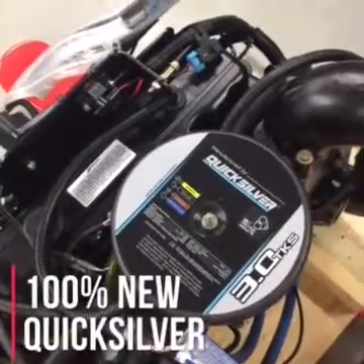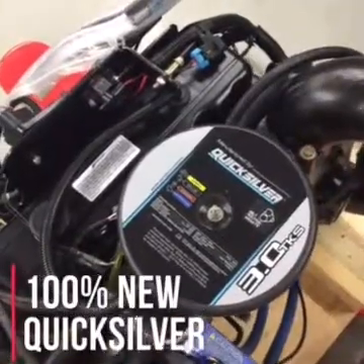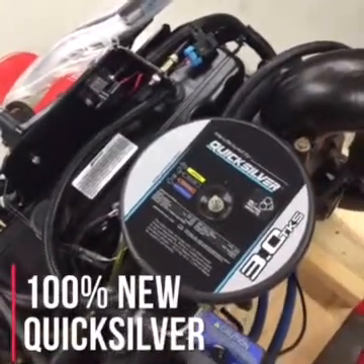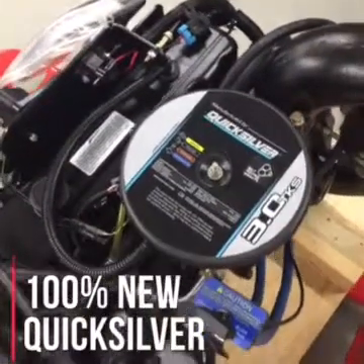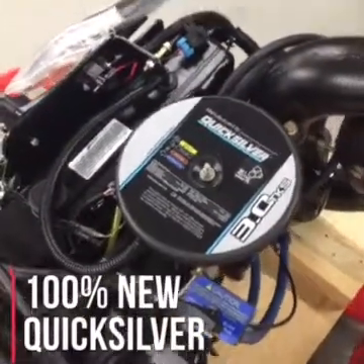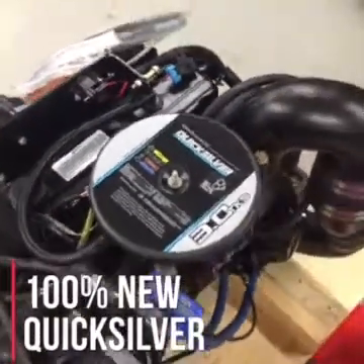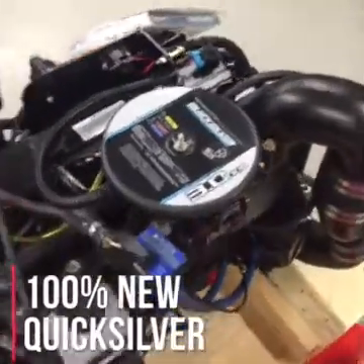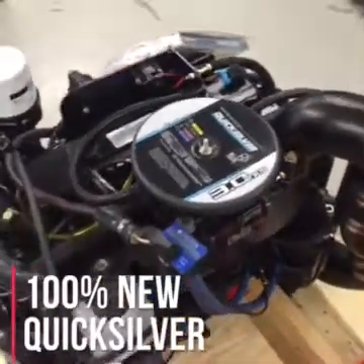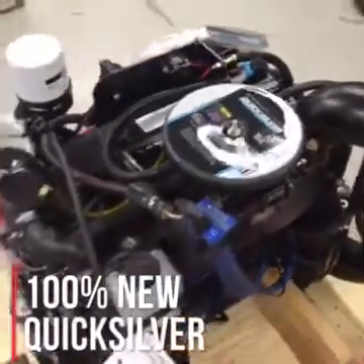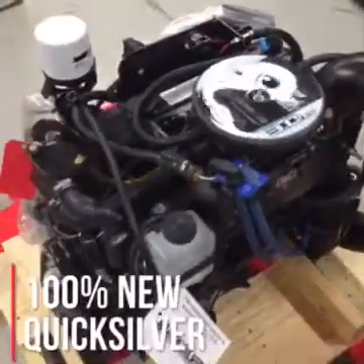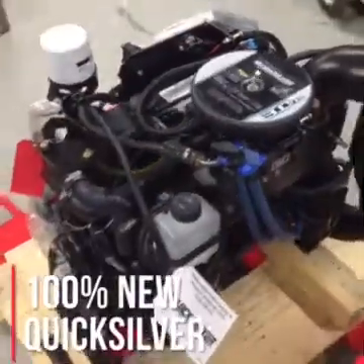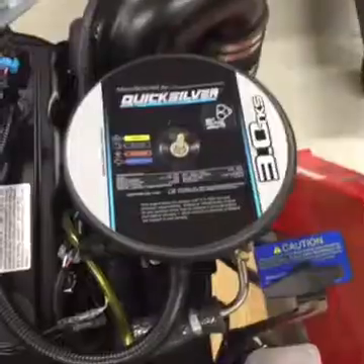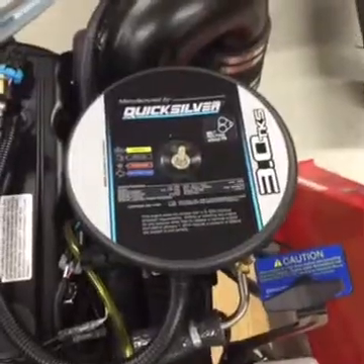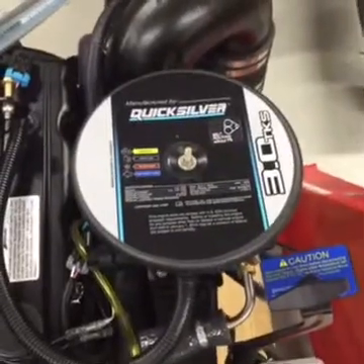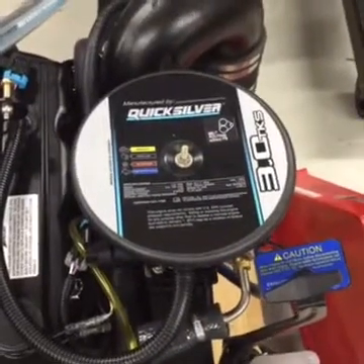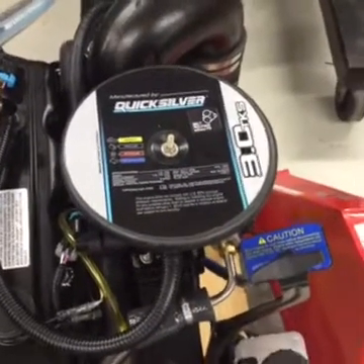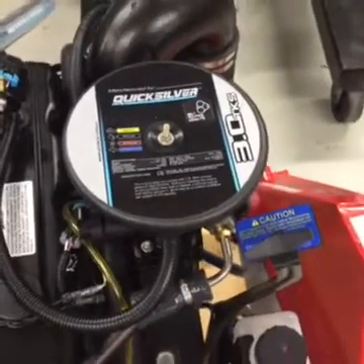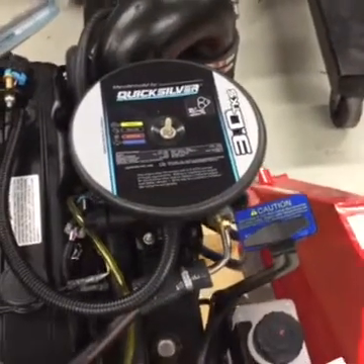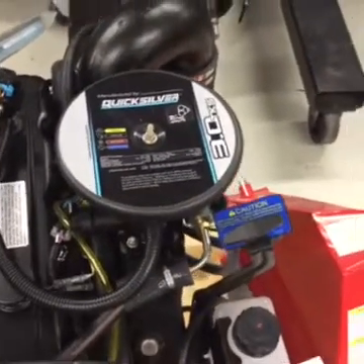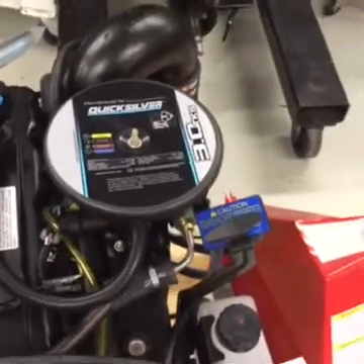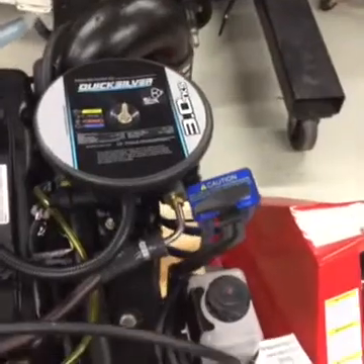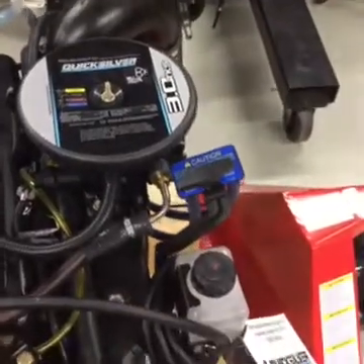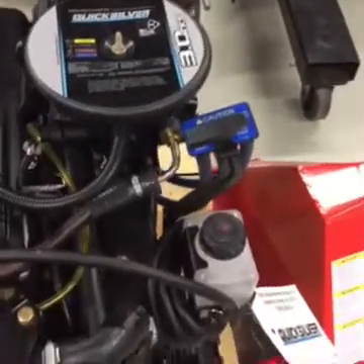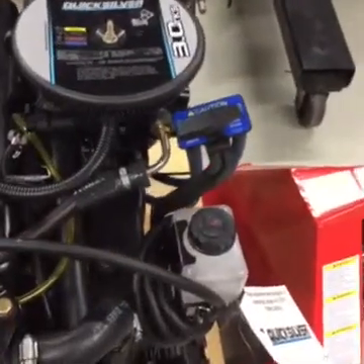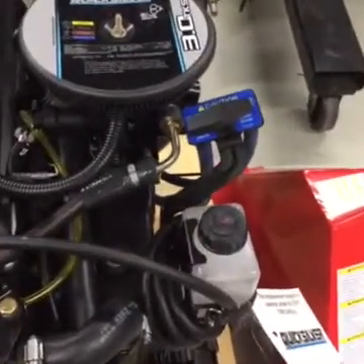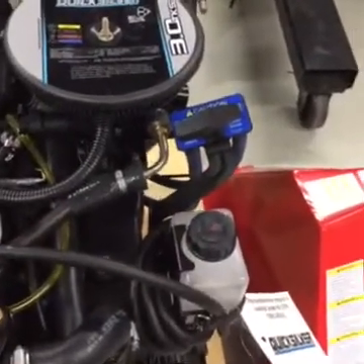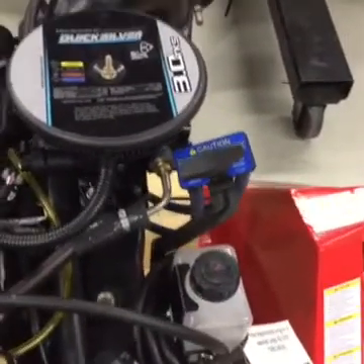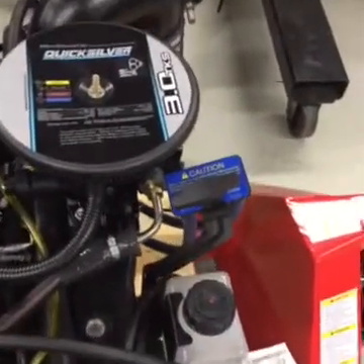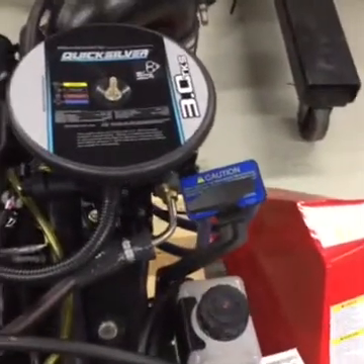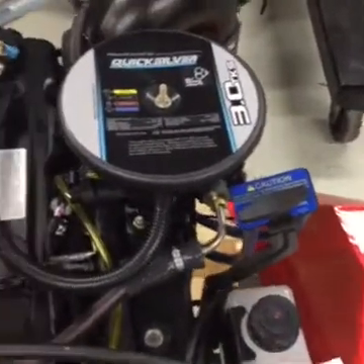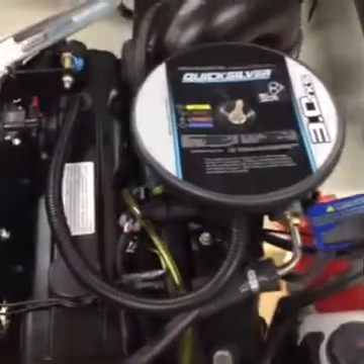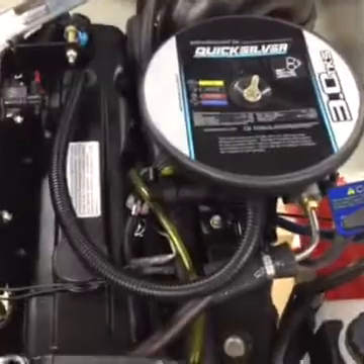This is a 100% new engine construction, not remanufactured. The Quicksilver engines feature many of the same conveniences as the original Mercruiser, such as remote drive lube bottle, single point water drain, and turnkey starting.